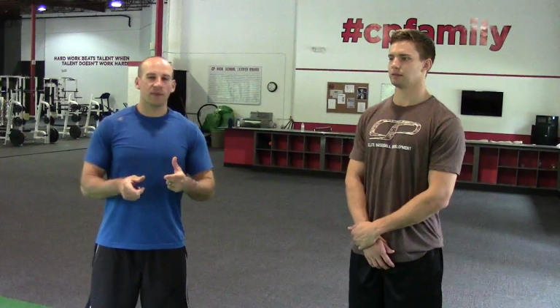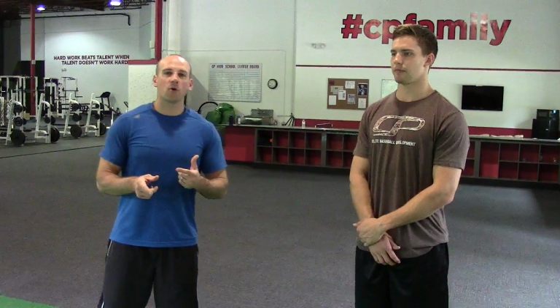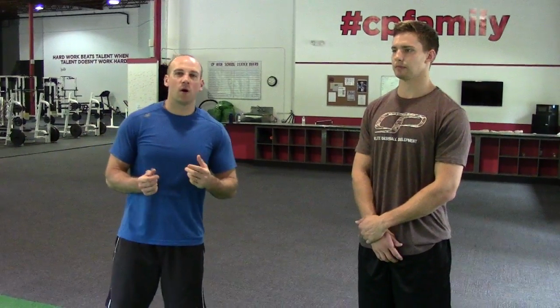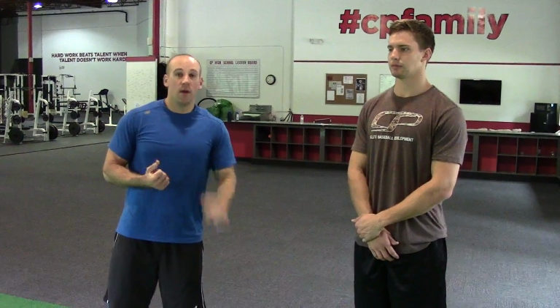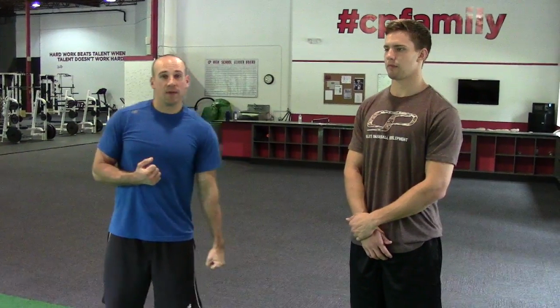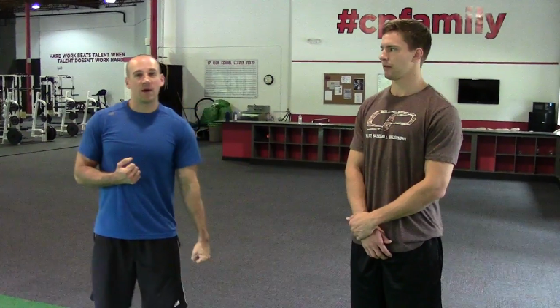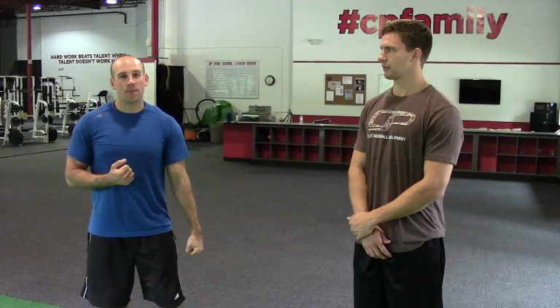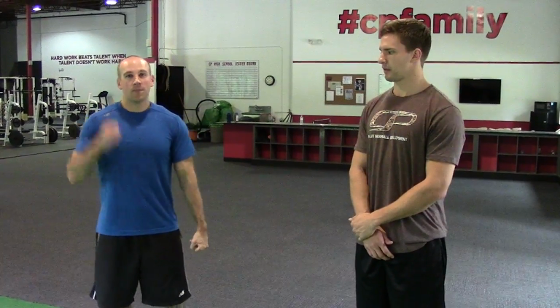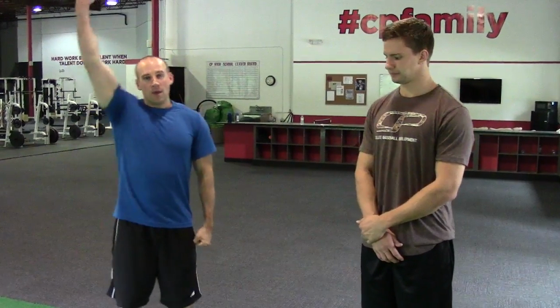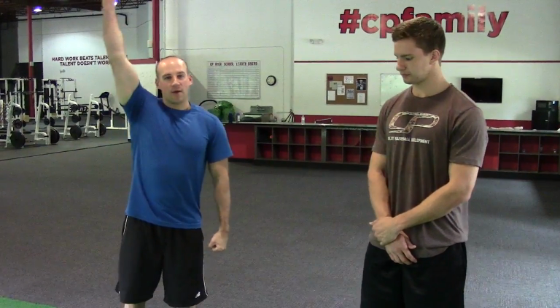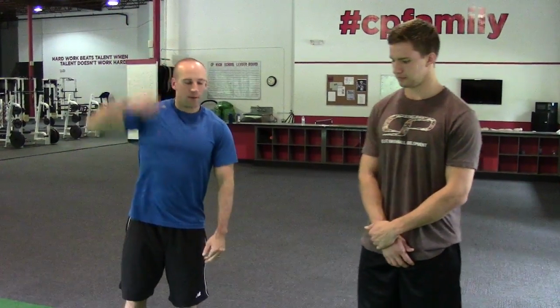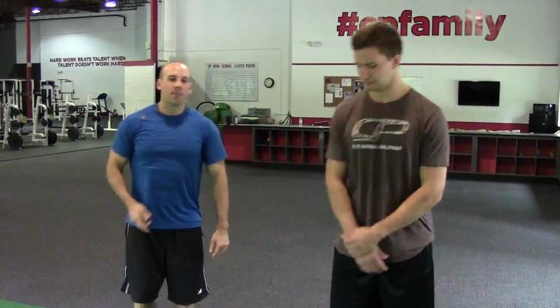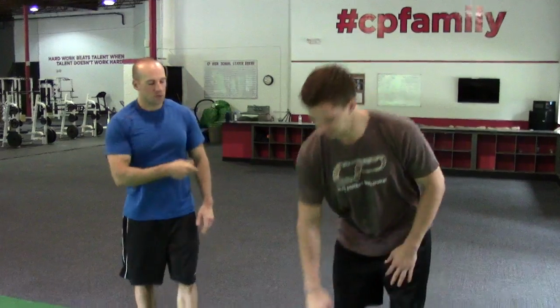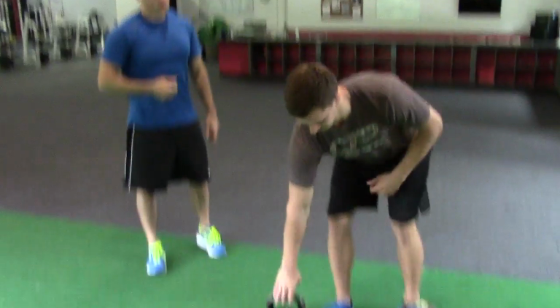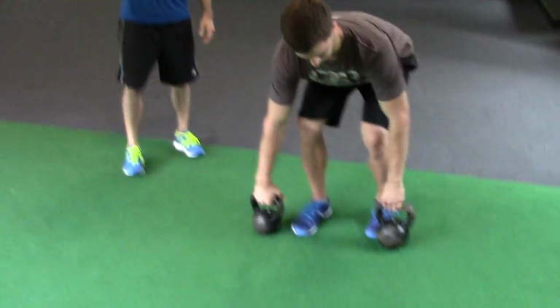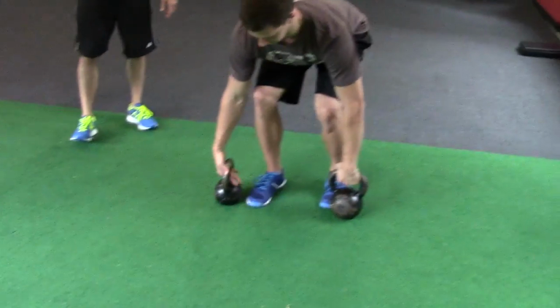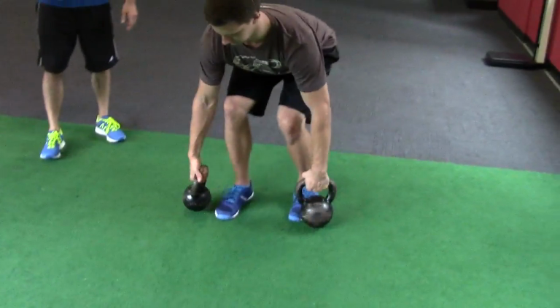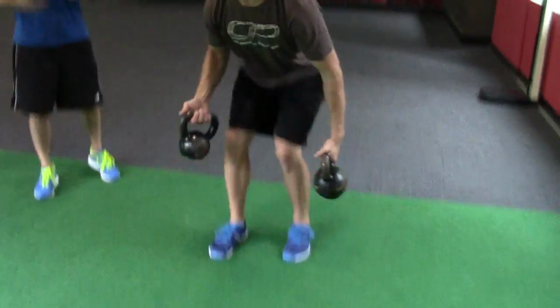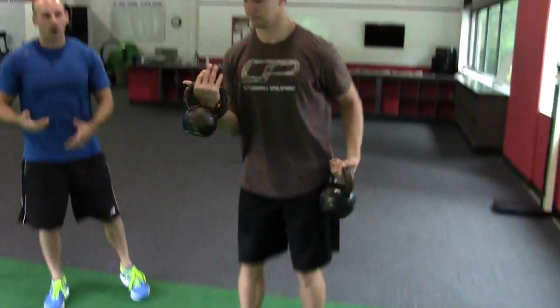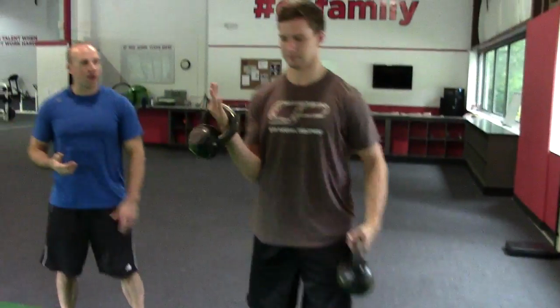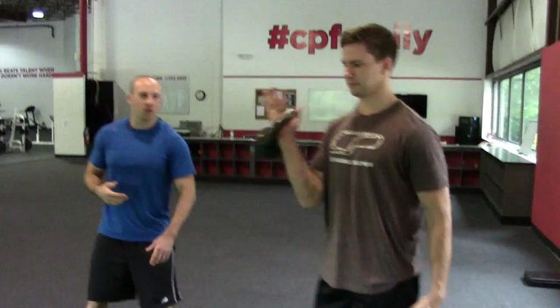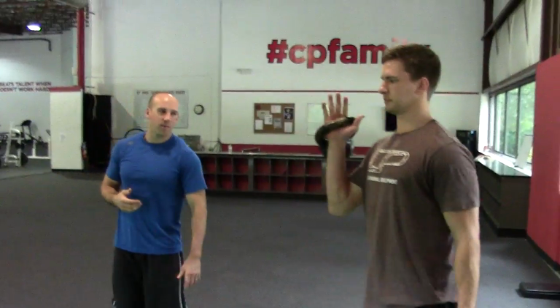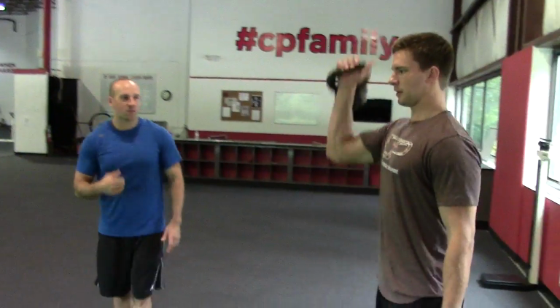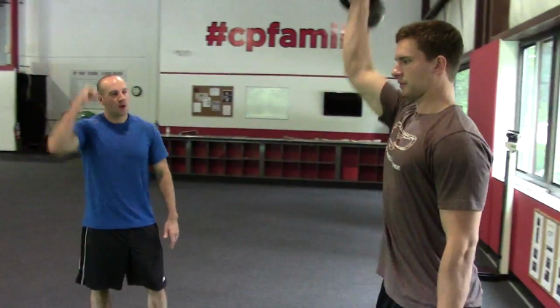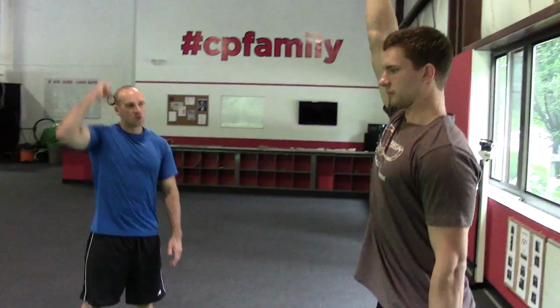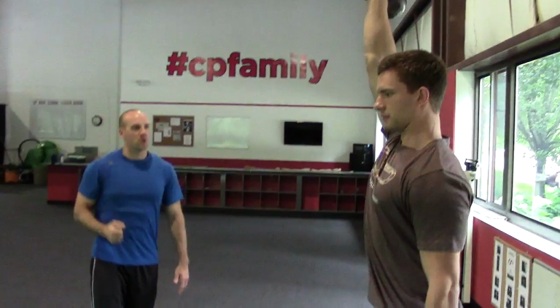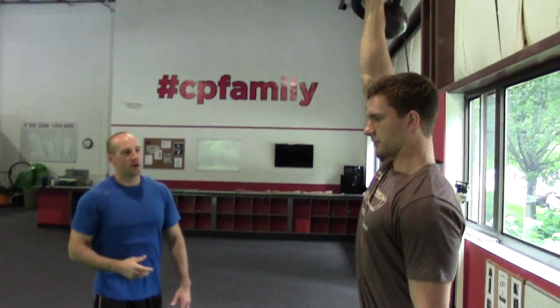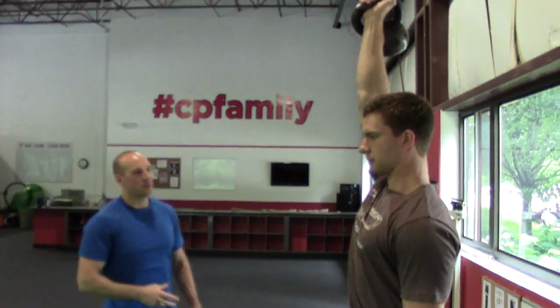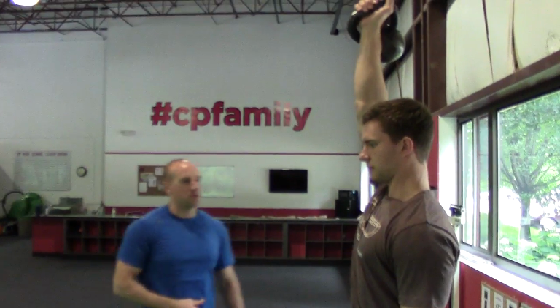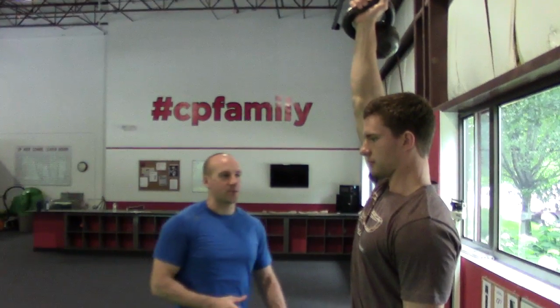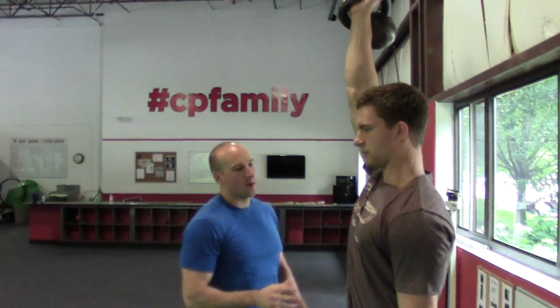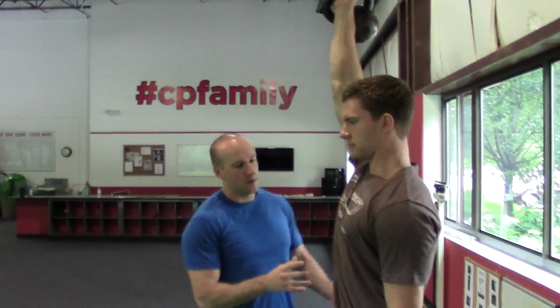For the kettlebell crosswalk, you're going to have the heavy kettlebell on the bottom and the lighter kettlebell on the top. It's a rotary stability and core exercise, so you get a lot of good benefits from this. We also teach good rotator cuff control and scapular stability by being overhead.